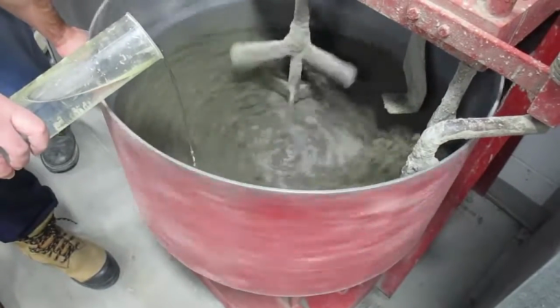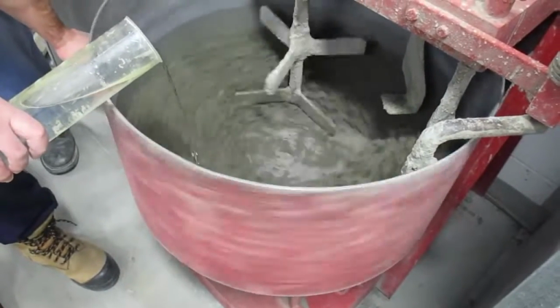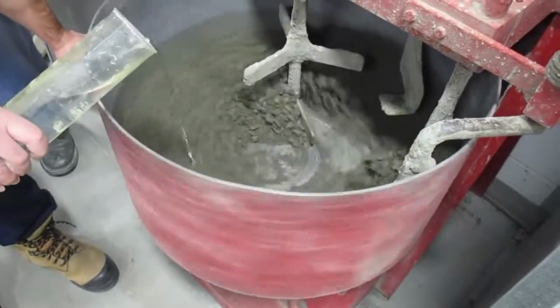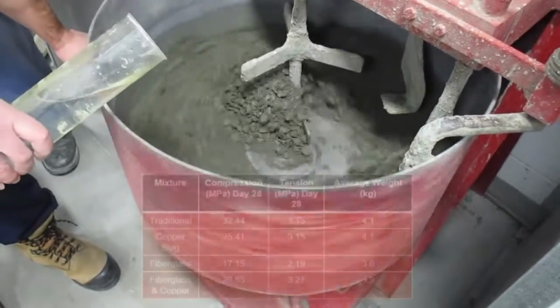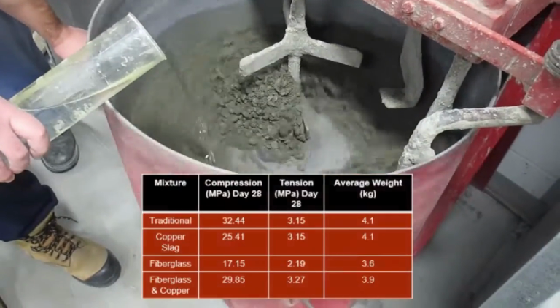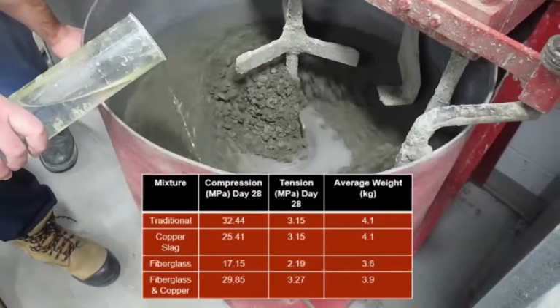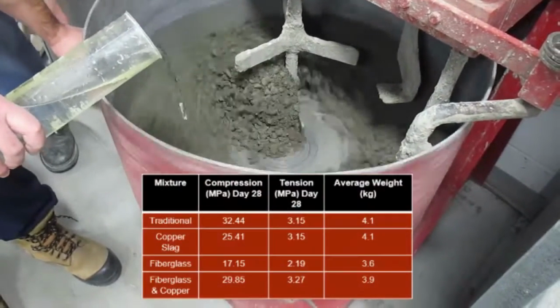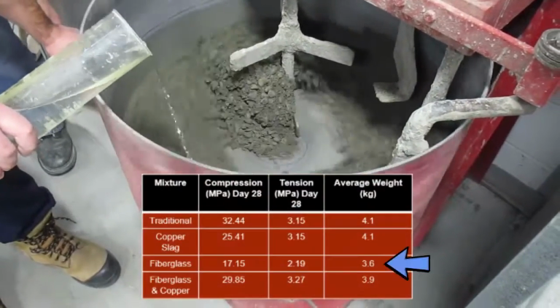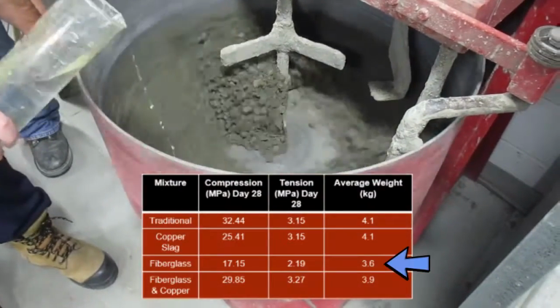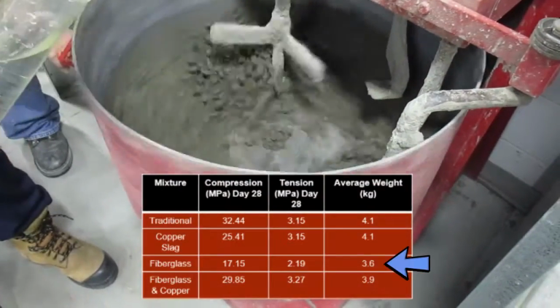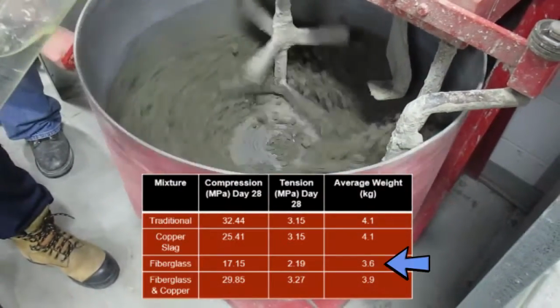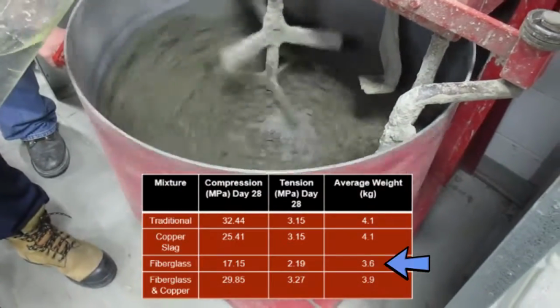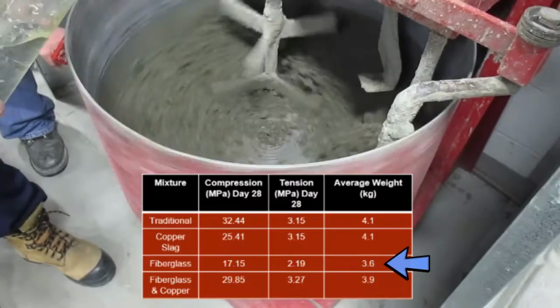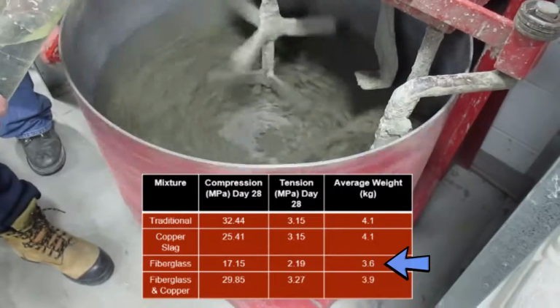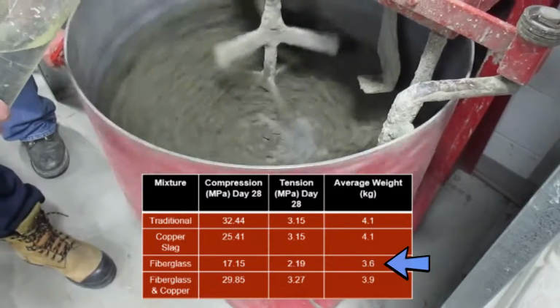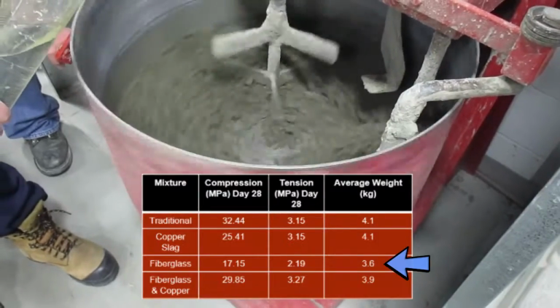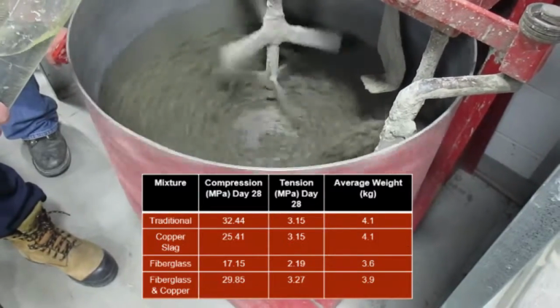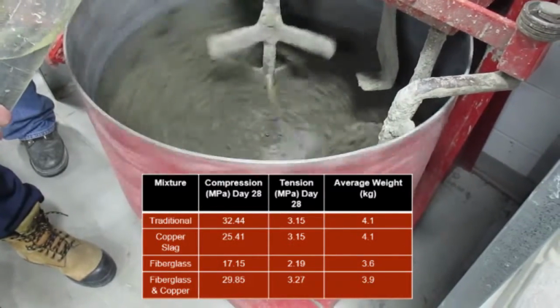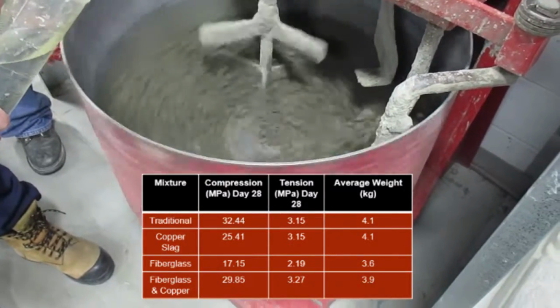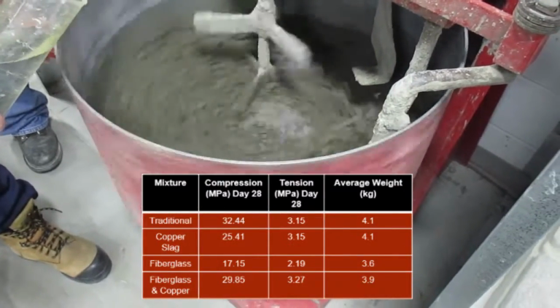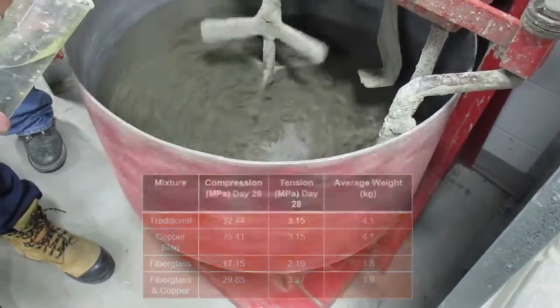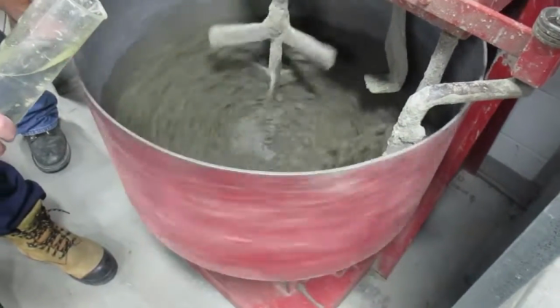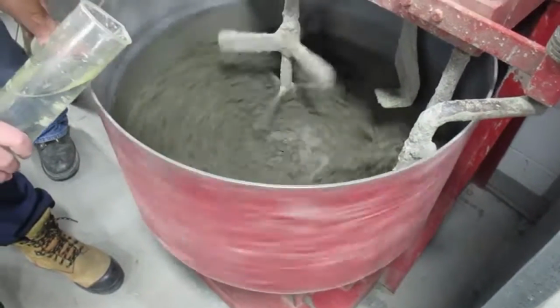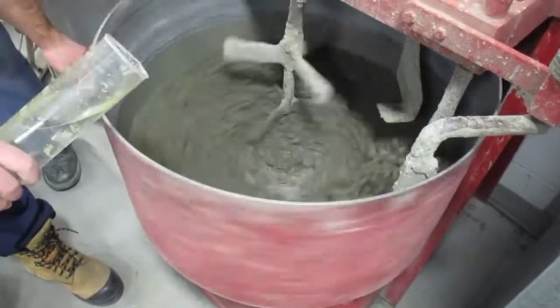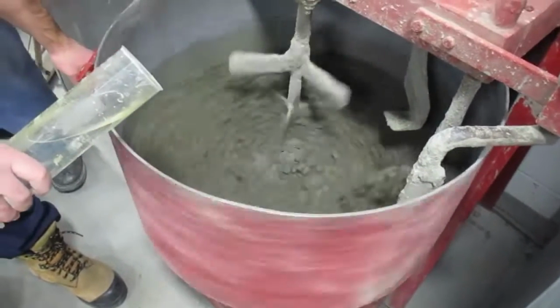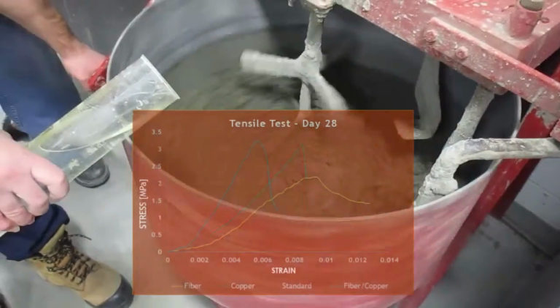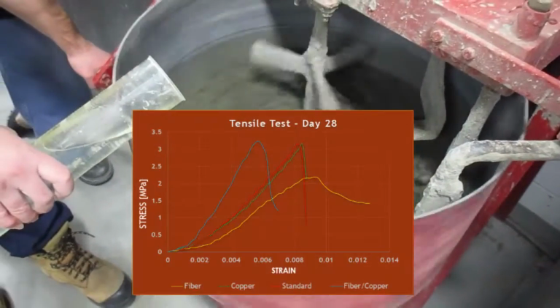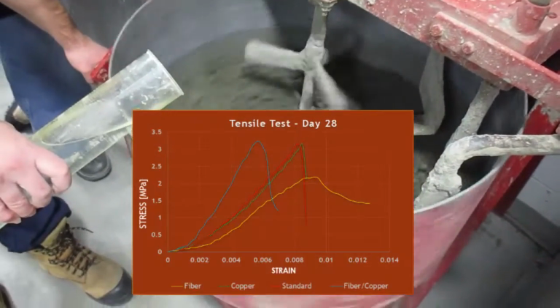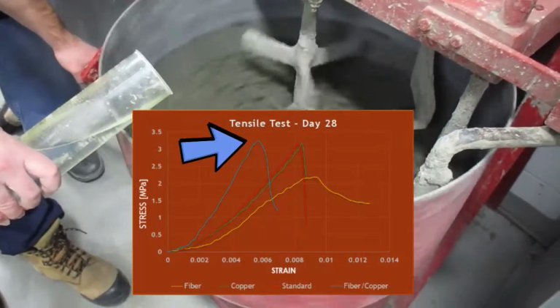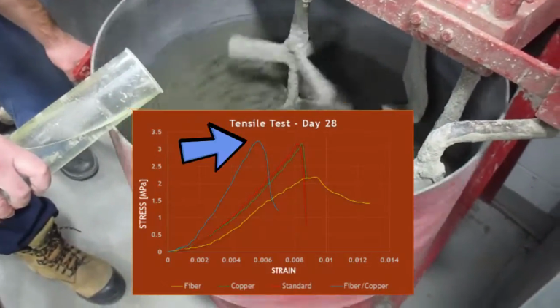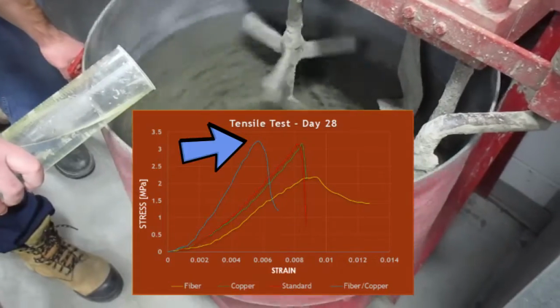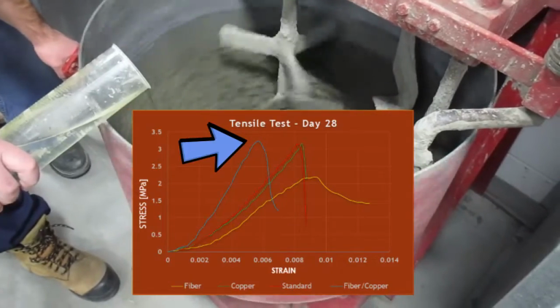We managed to reduce the weight of the fiberglass mixture by 10%, while the rest of the mixtures had comparable weights. The mixture with copper slag and fiberglass had the maximum tensile strength.